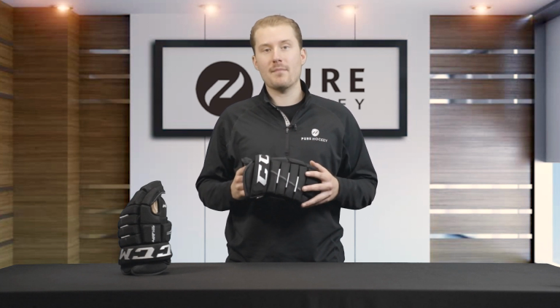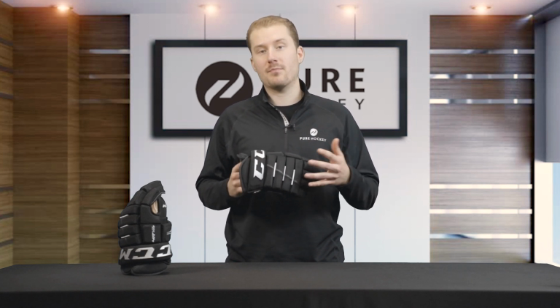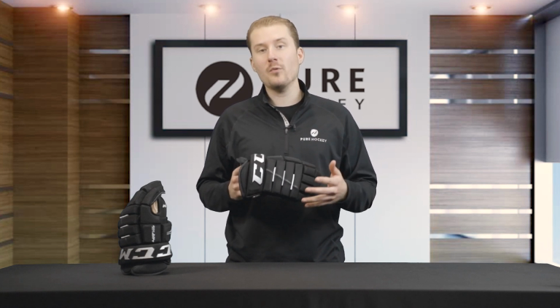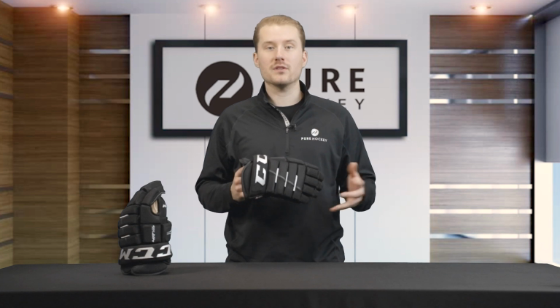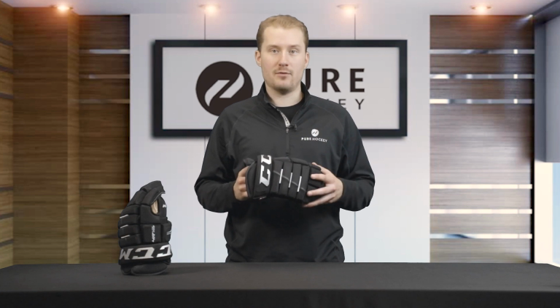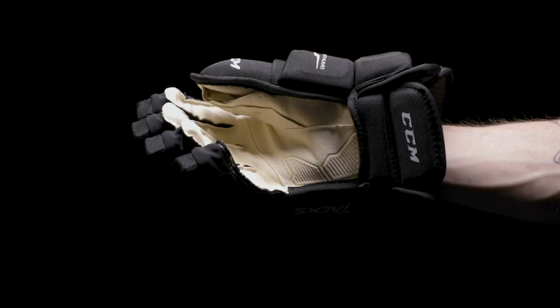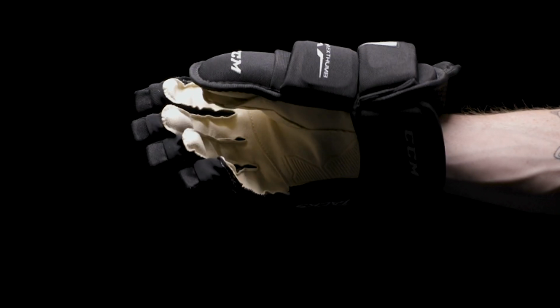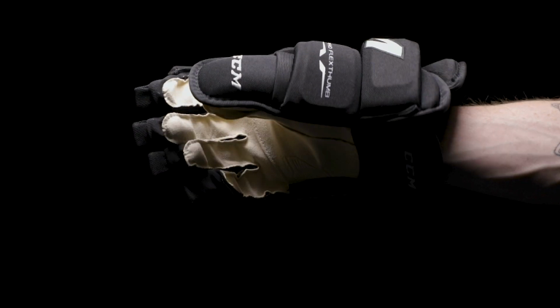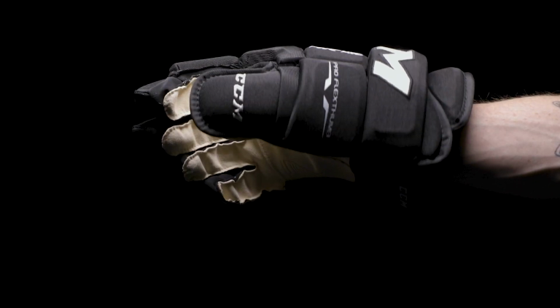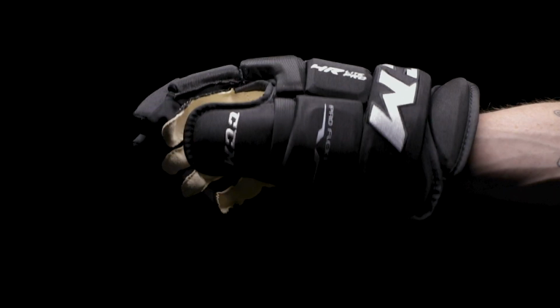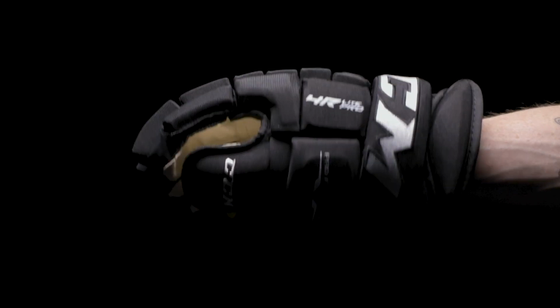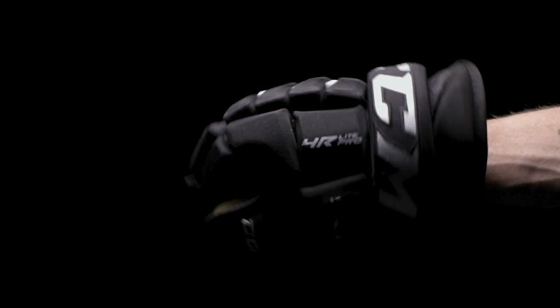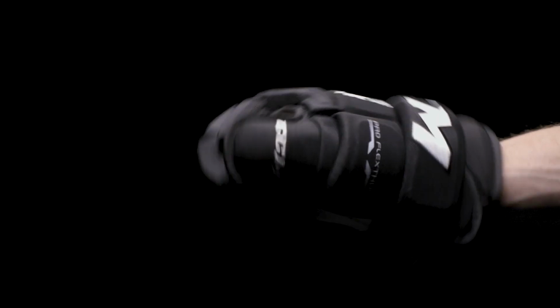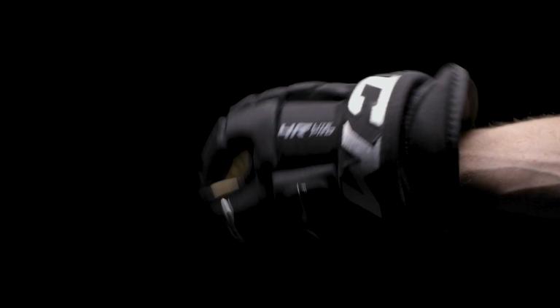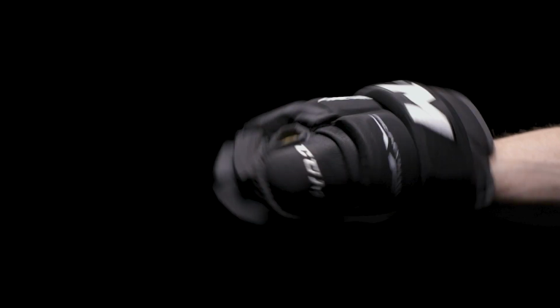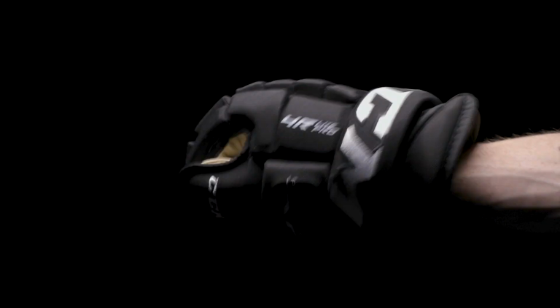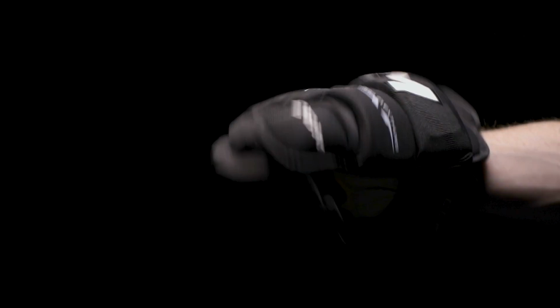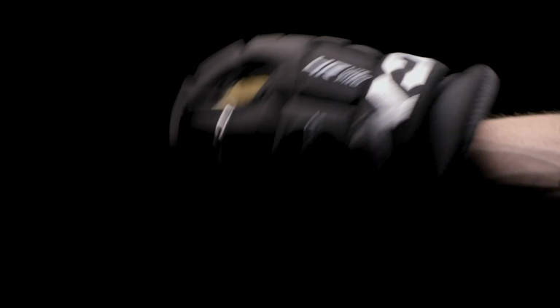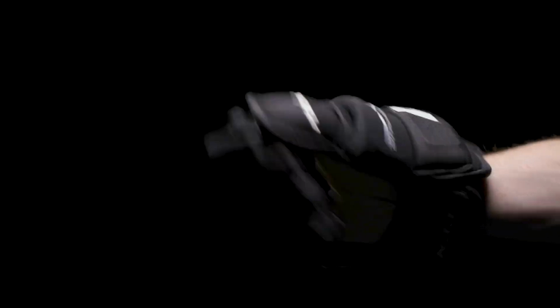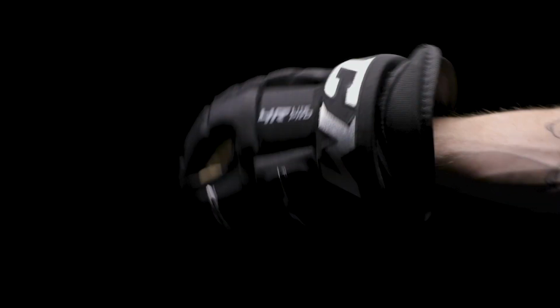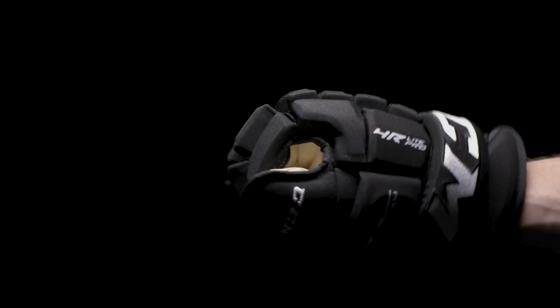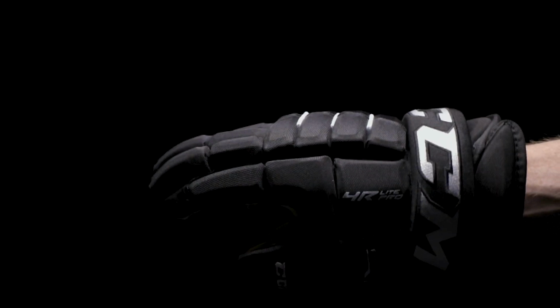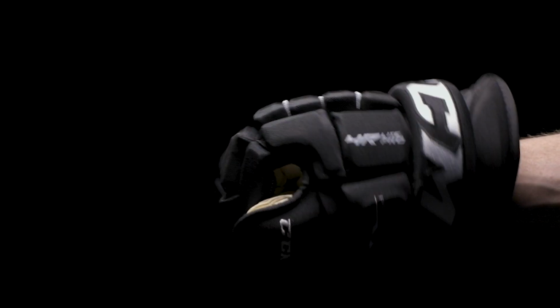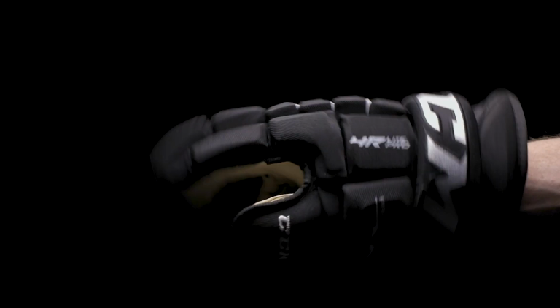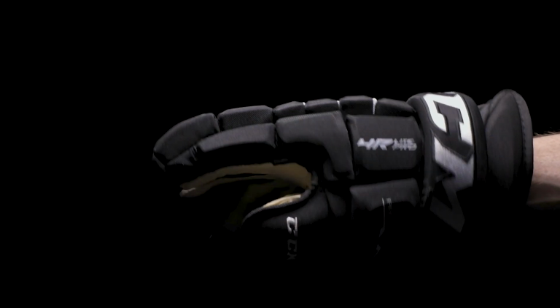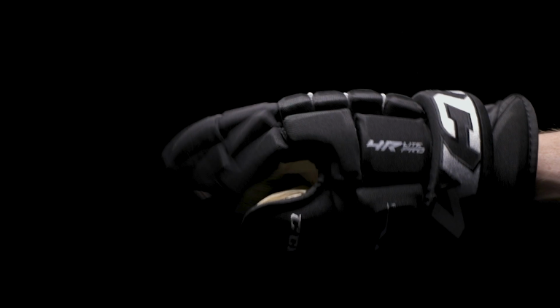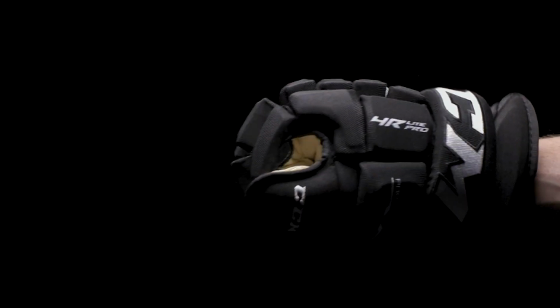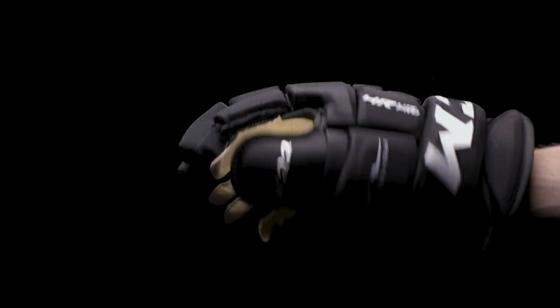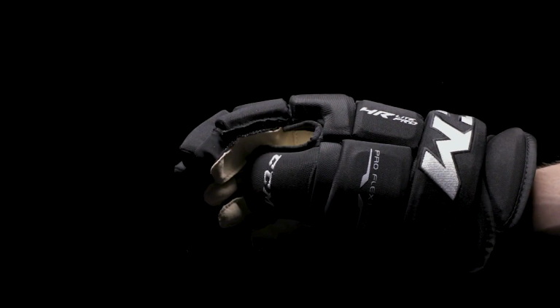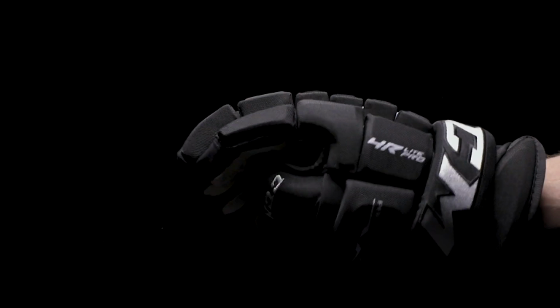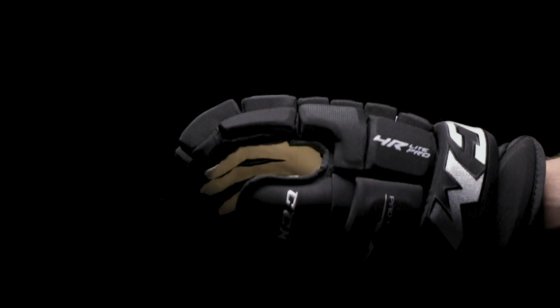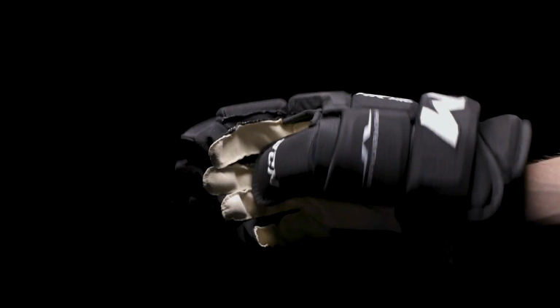We're going to recommend this glove for a performance to elite level player — someone who loves the four-roll style and is looking for additional performance benefits, not only on the inside in terms of comfort, but on the outside in terms of durability, protection, and overall look.